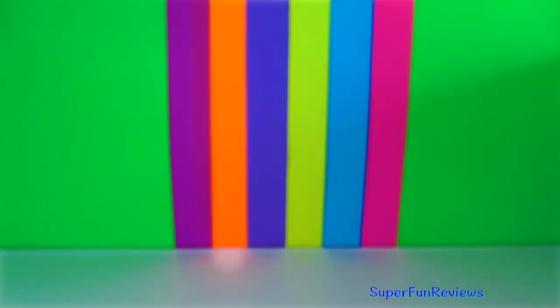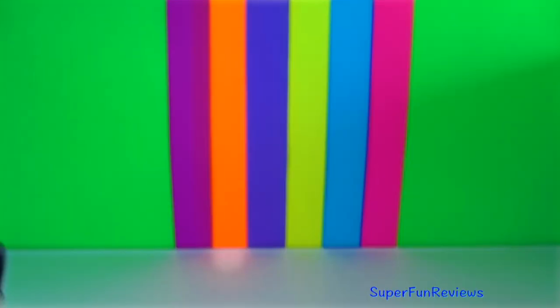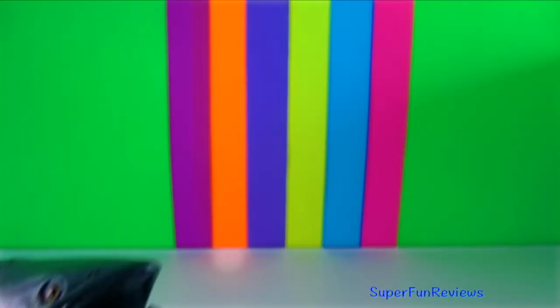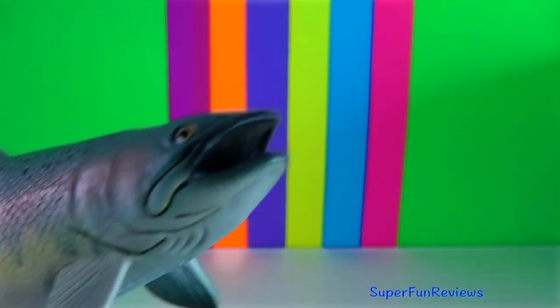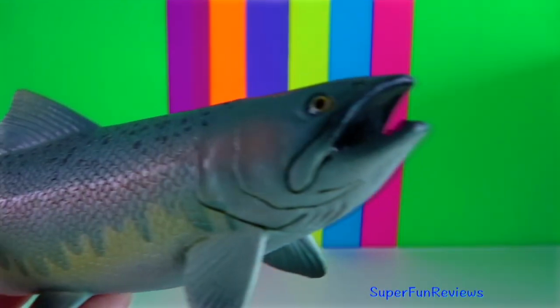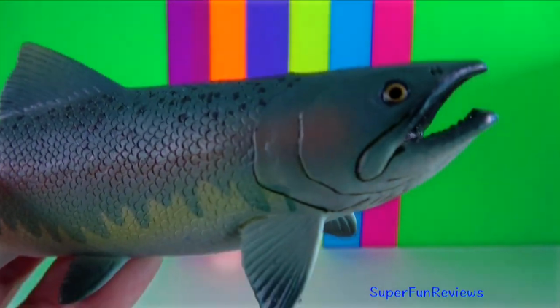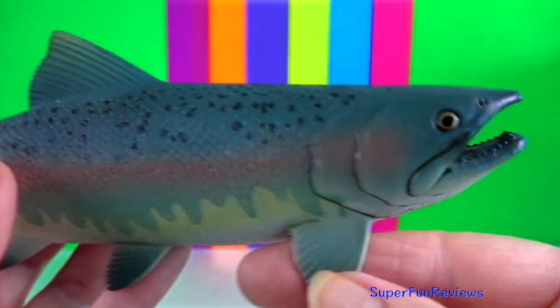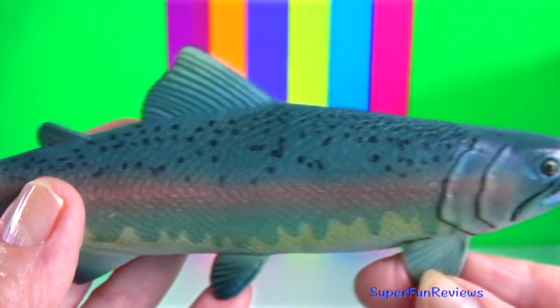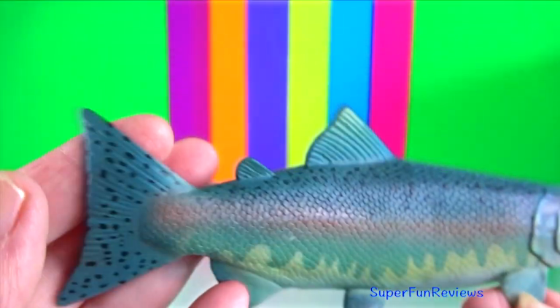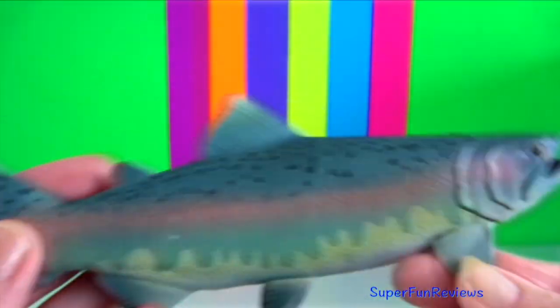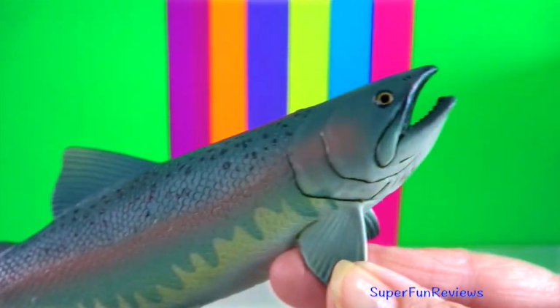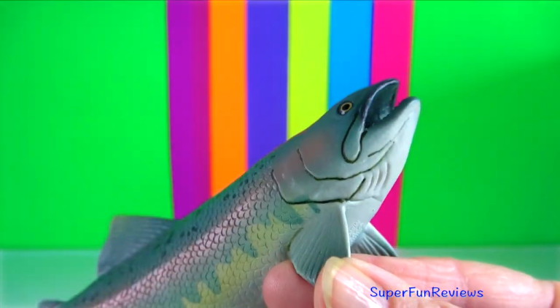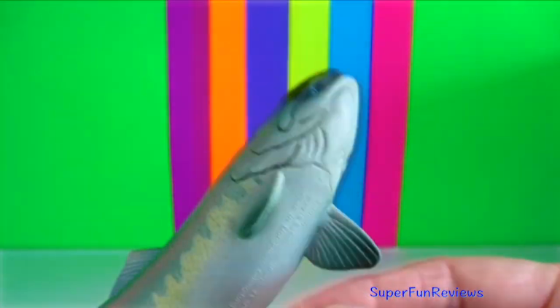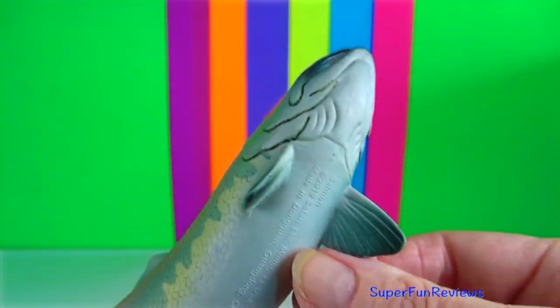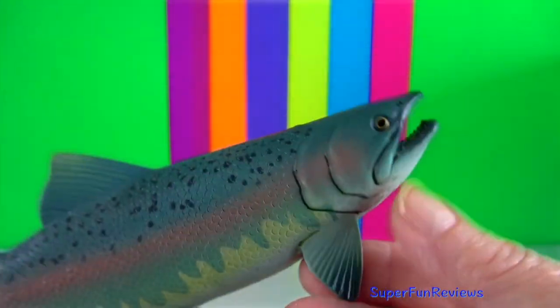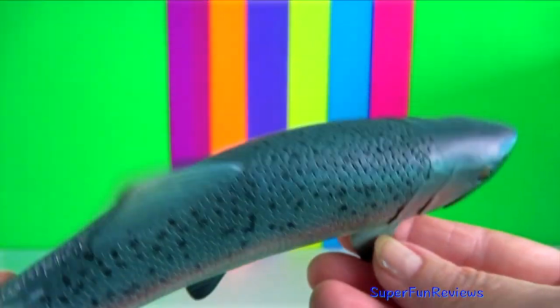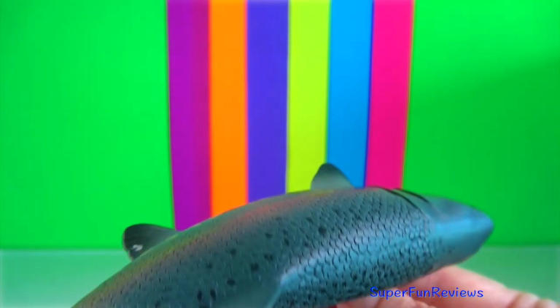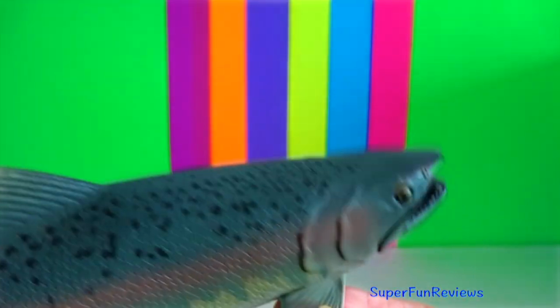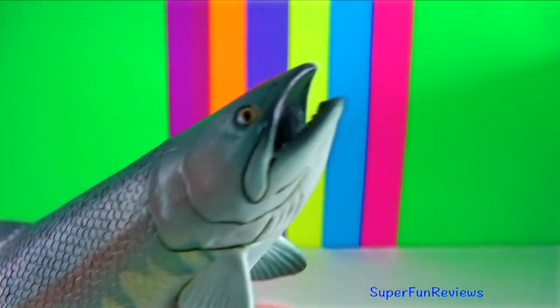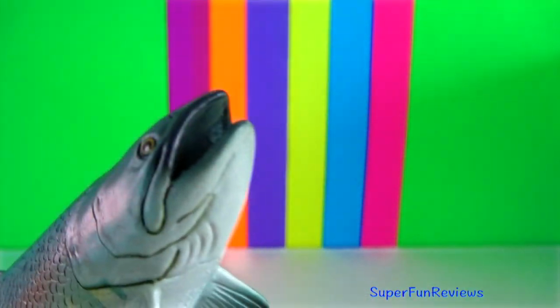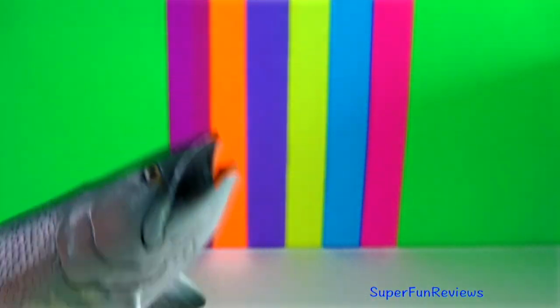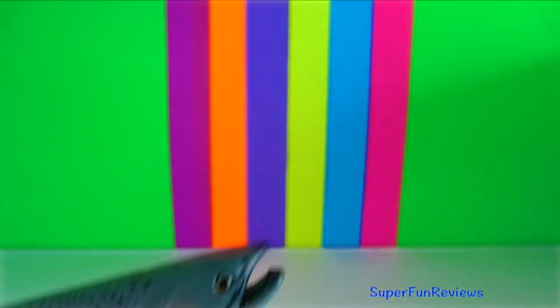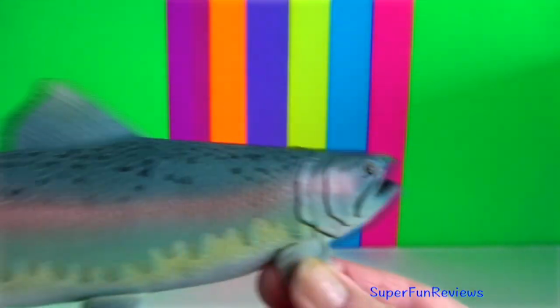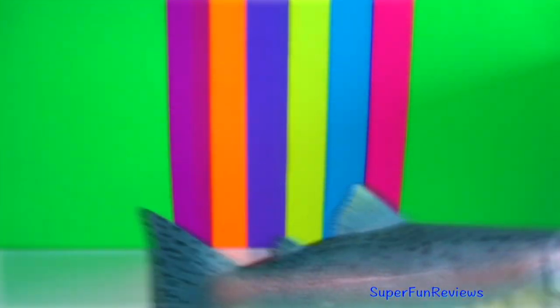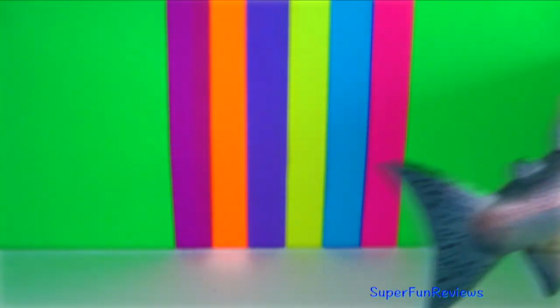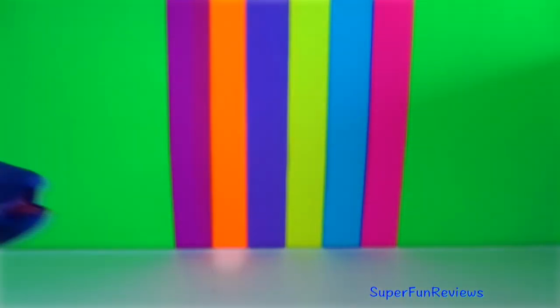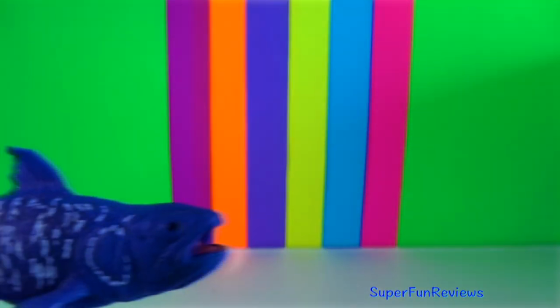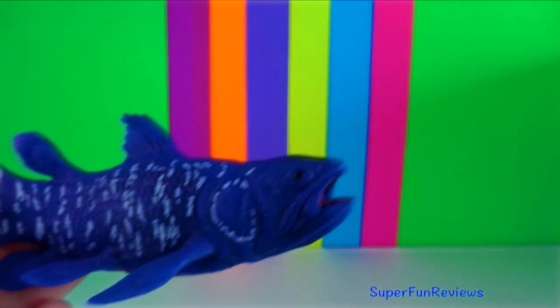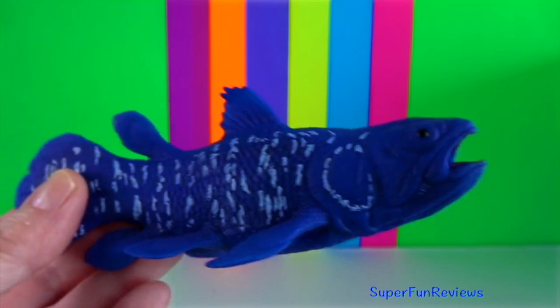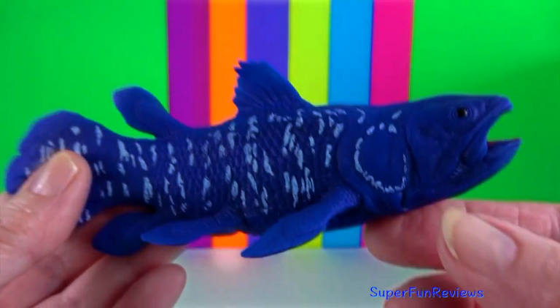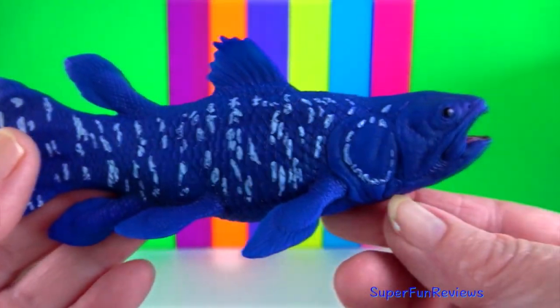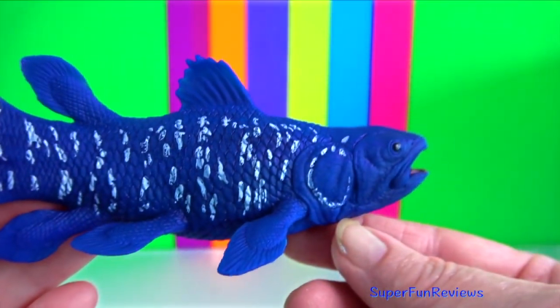Salmon. They are anadromous. They hatch in the gravel beds of shallow freshwater streams, migrate to the ocean as adults and live like sea fish, then return to fresh water to reproduce.